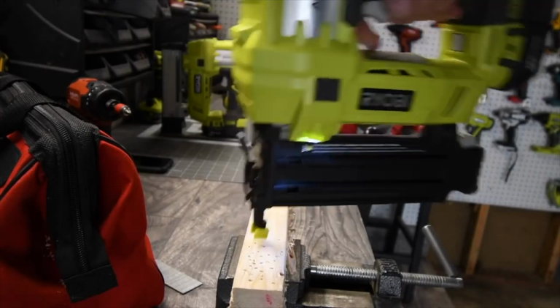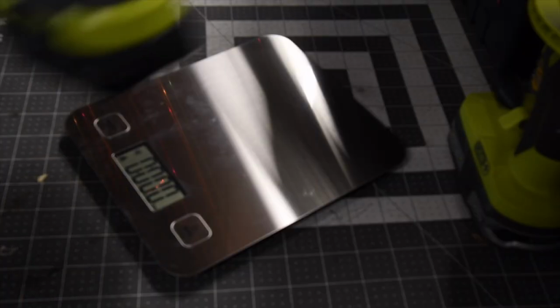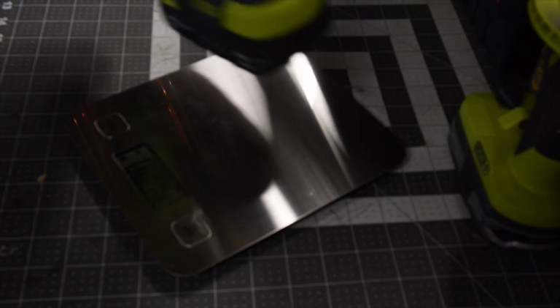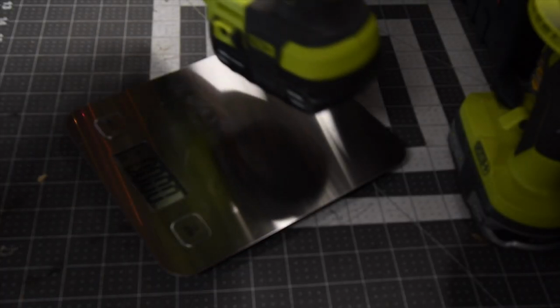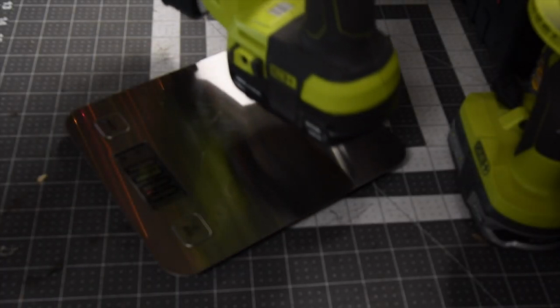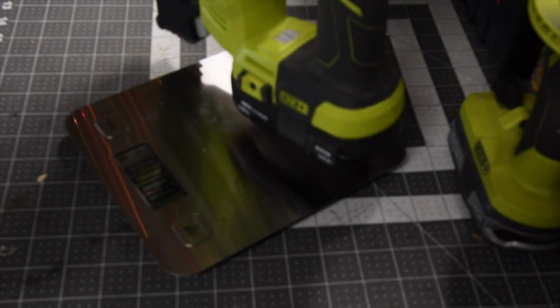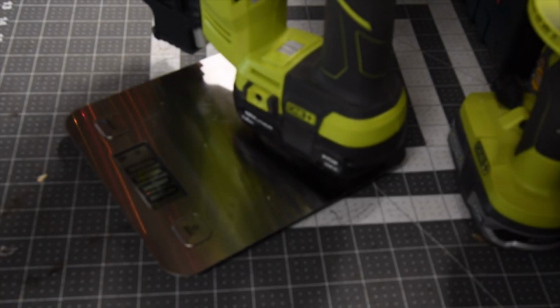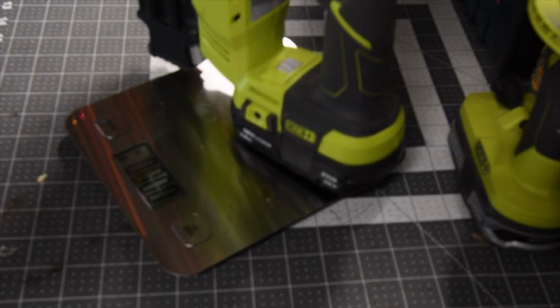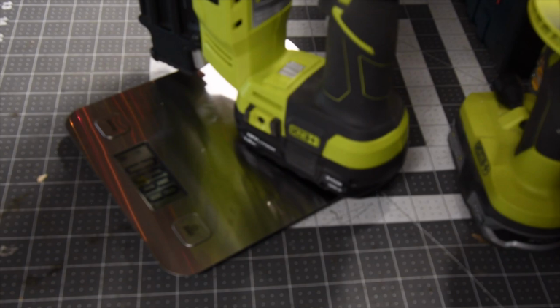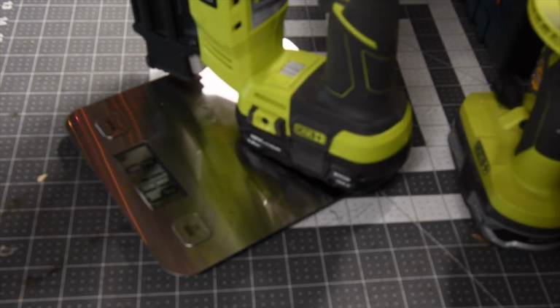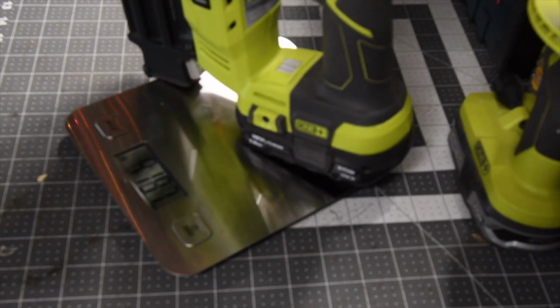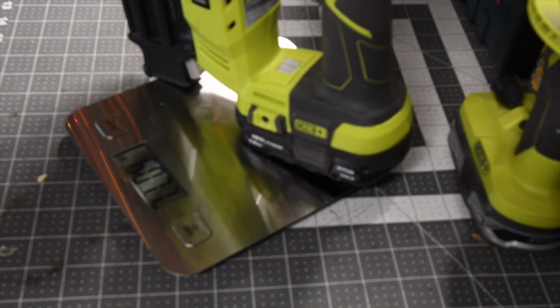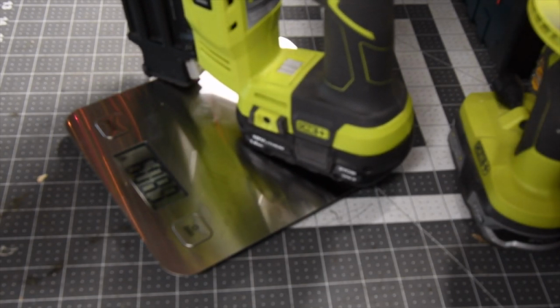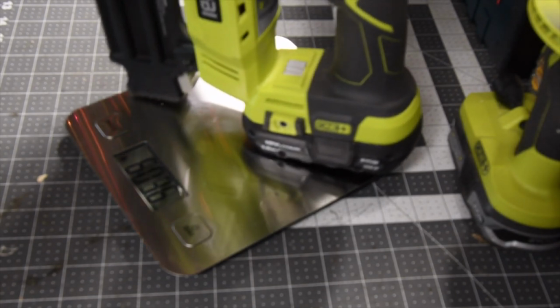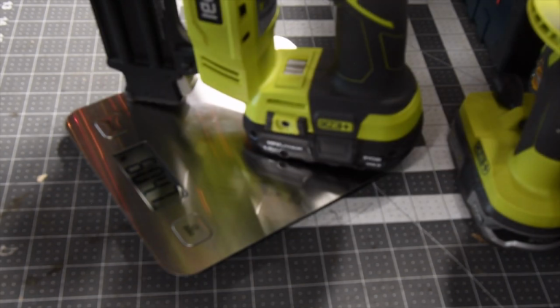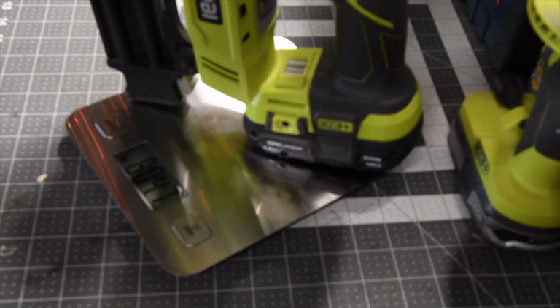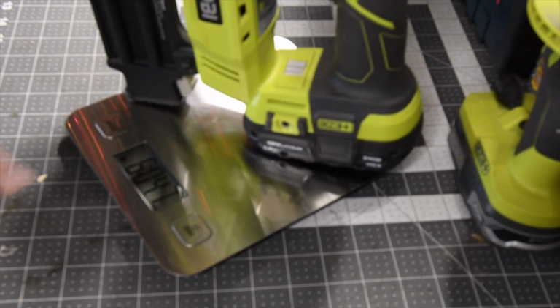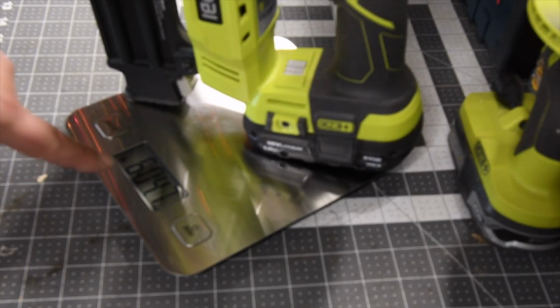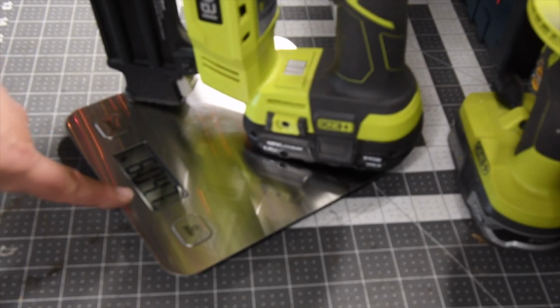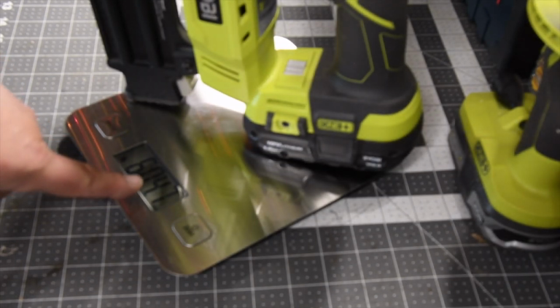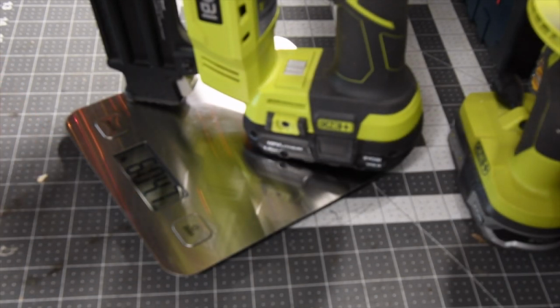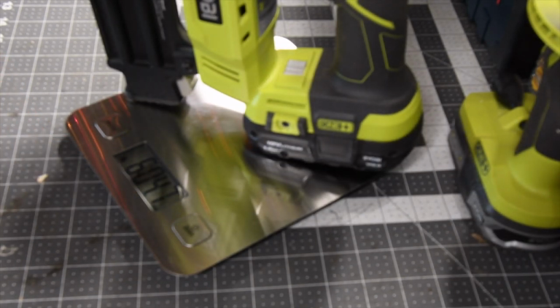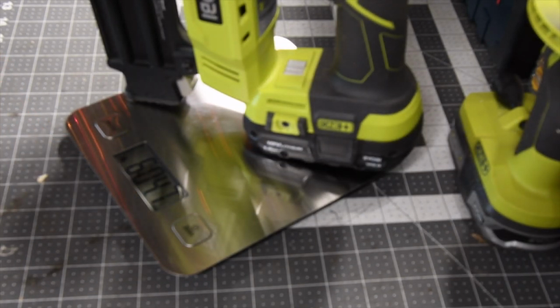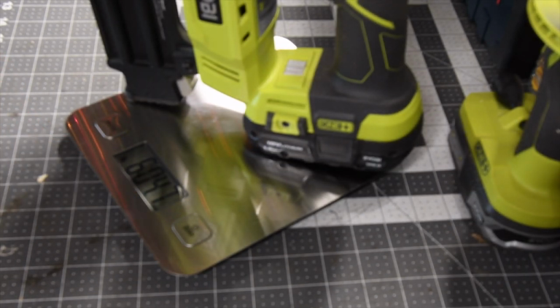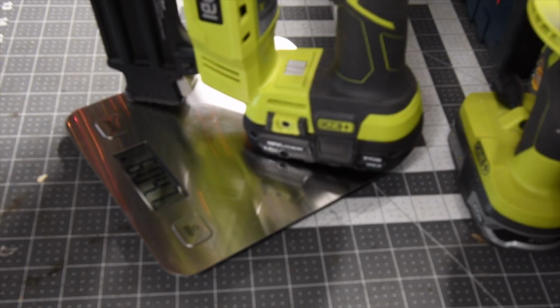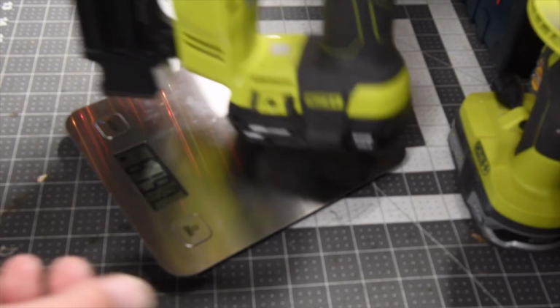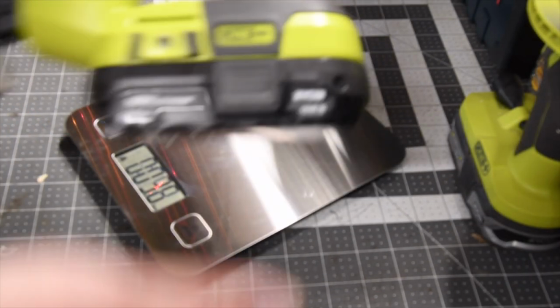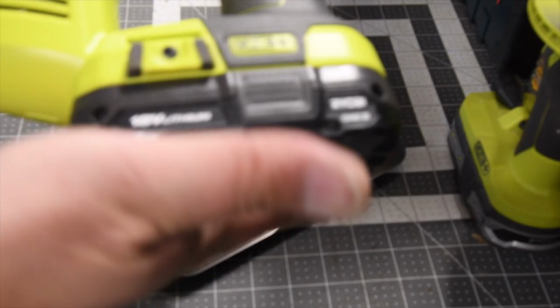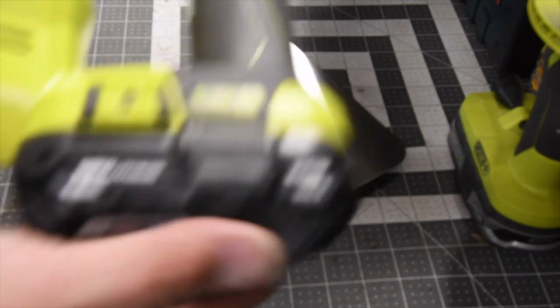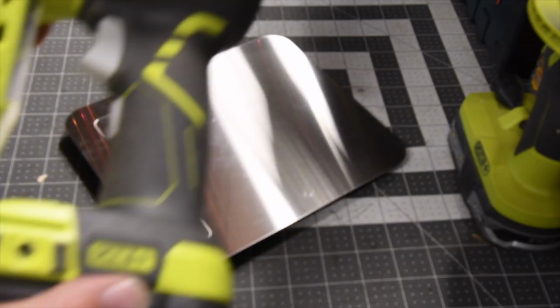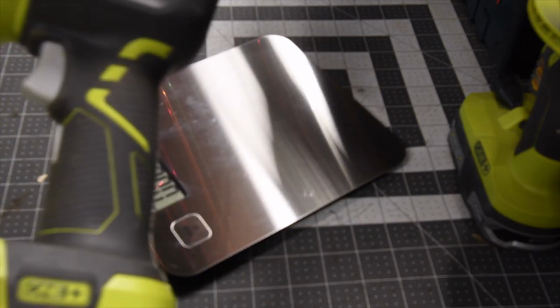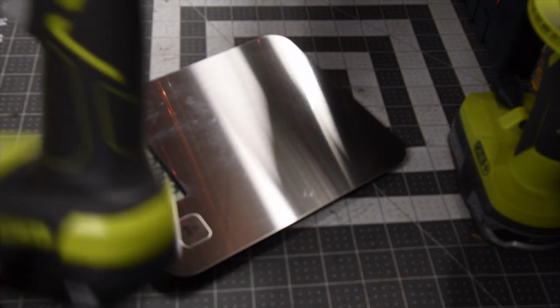The total weight of this is — sorry about the shadow — 6 pounds, 4.7 ounces. That's with a 1.5 amp hour battery.